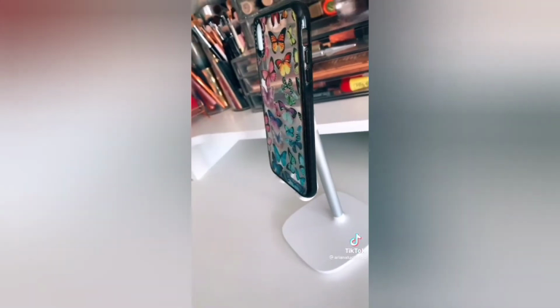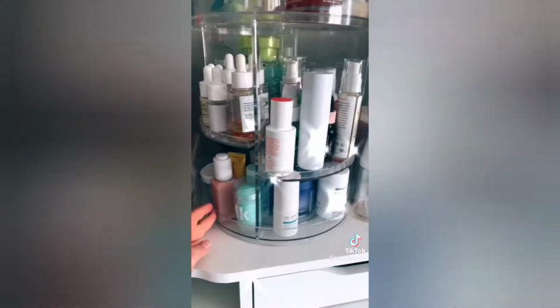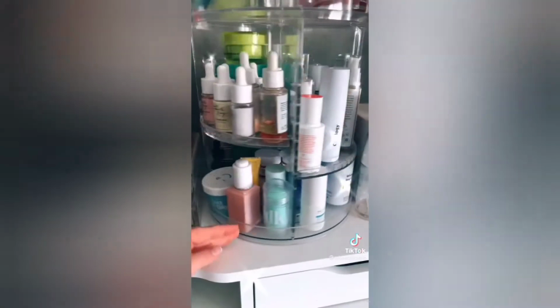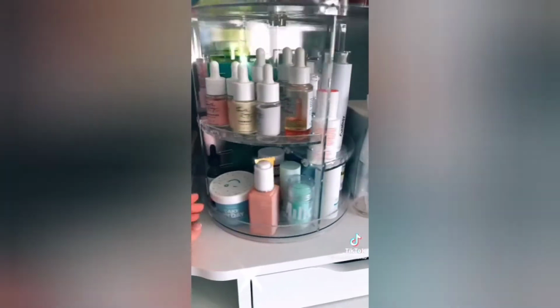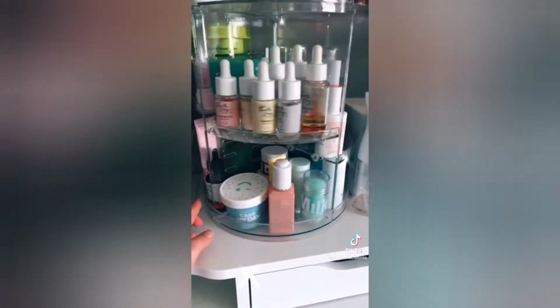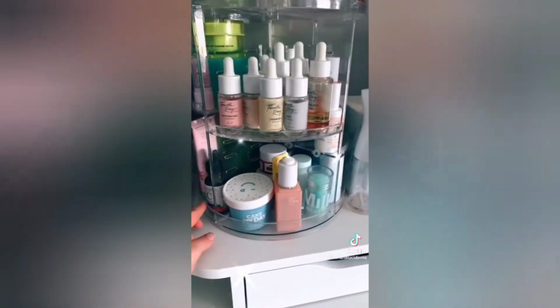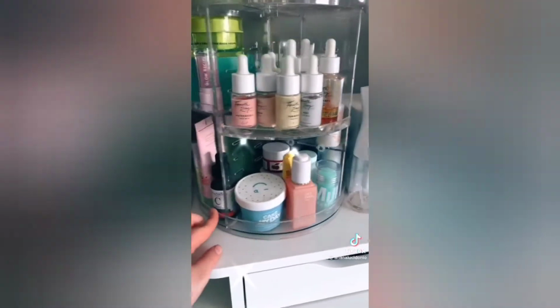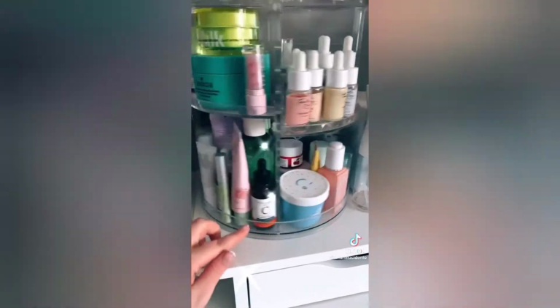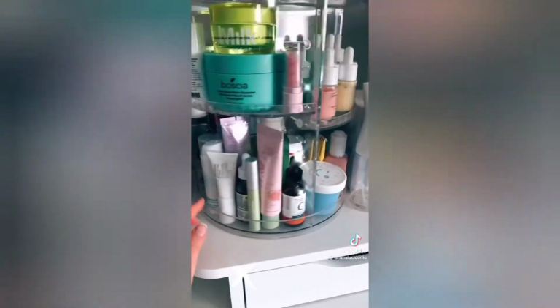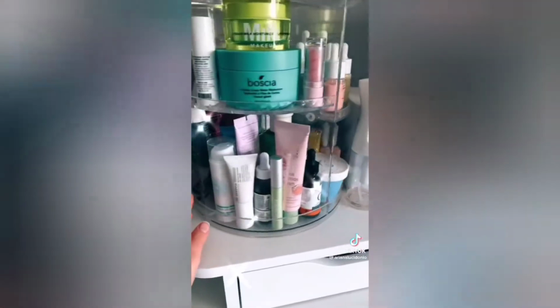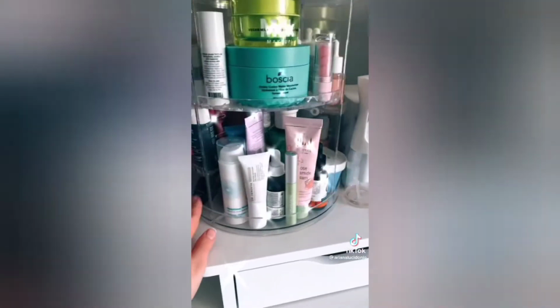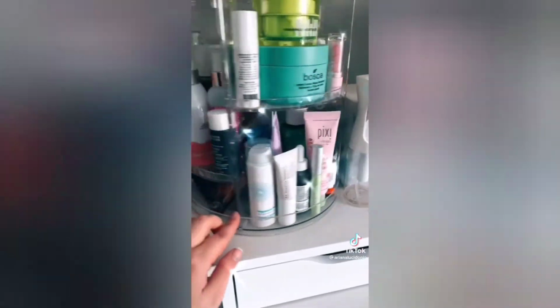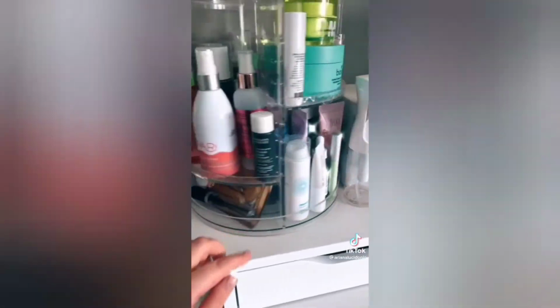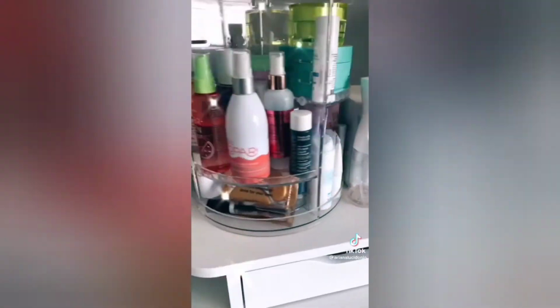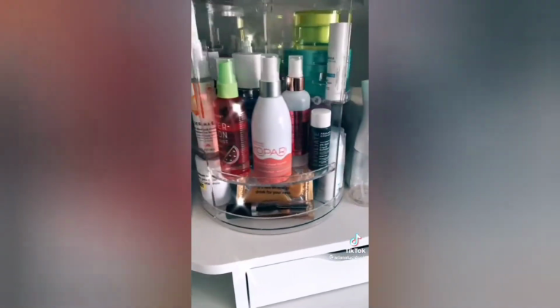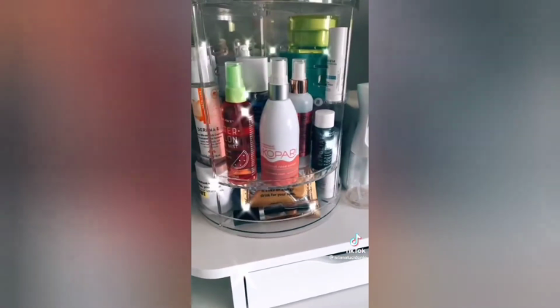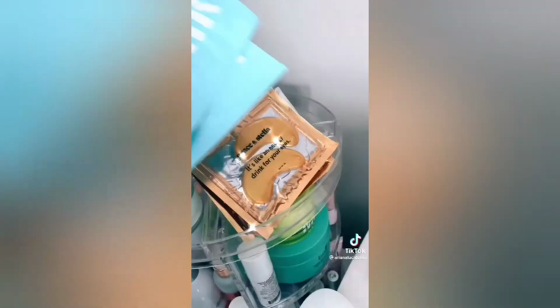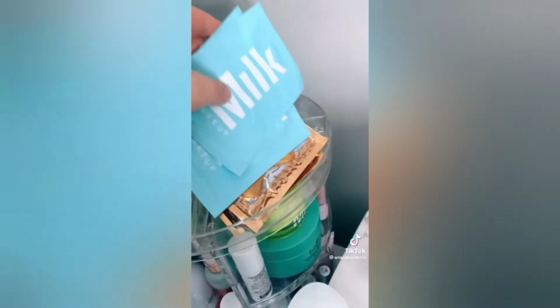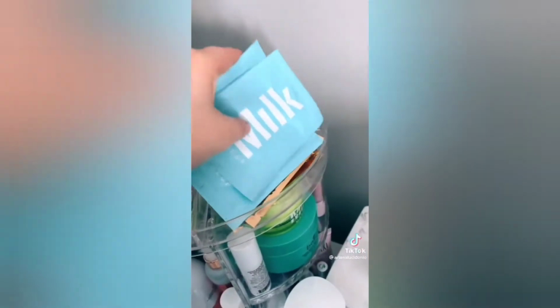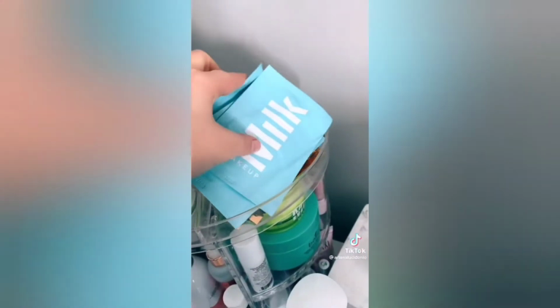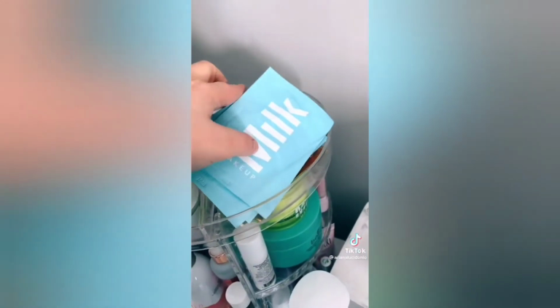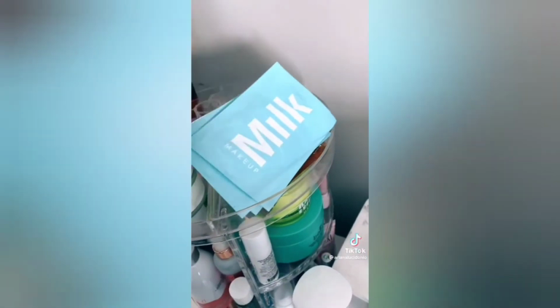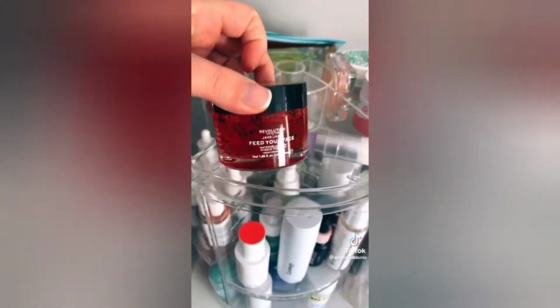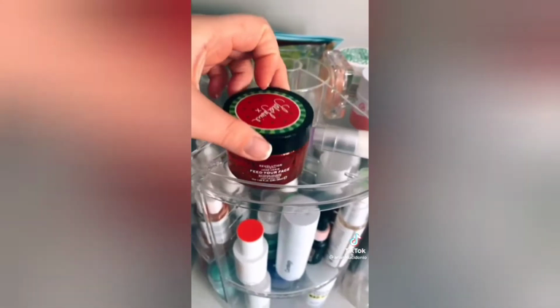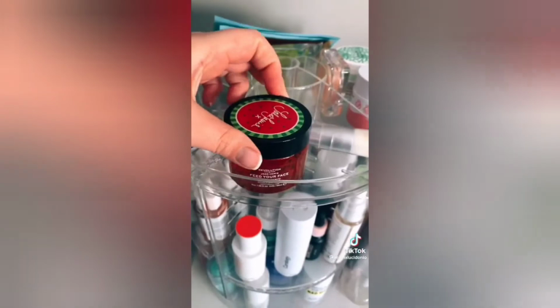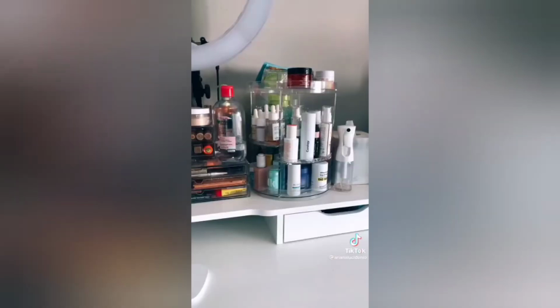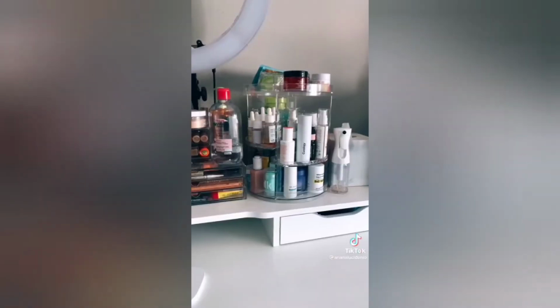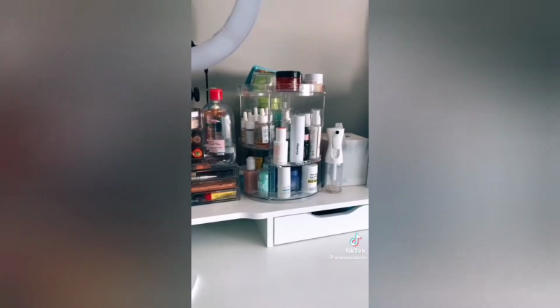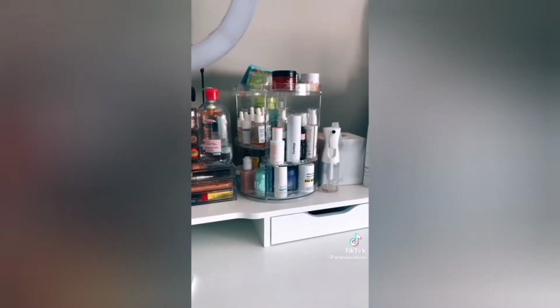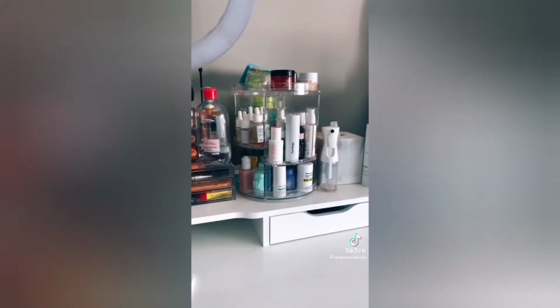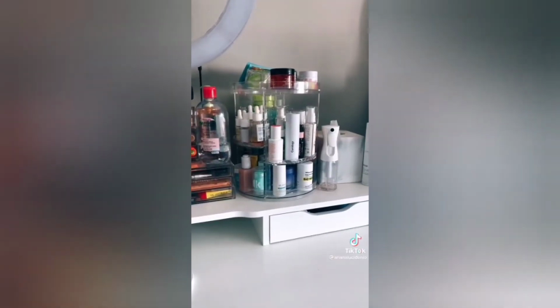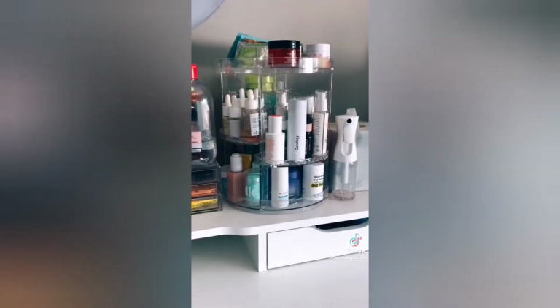Then we have this carousel which I personally use for skincare and I love this. It holds so much product, so if you're a skincare or makeup junkie definitely get this. It also looks really good on top of my desk.